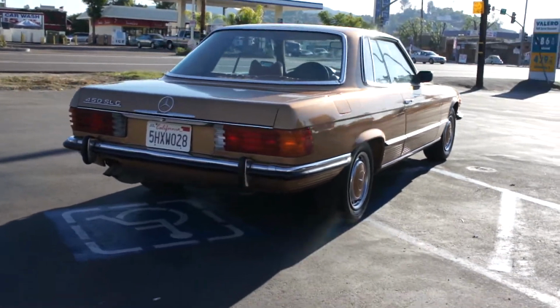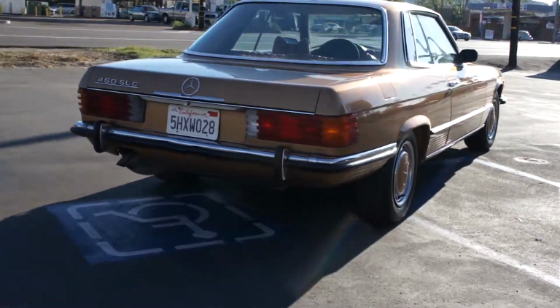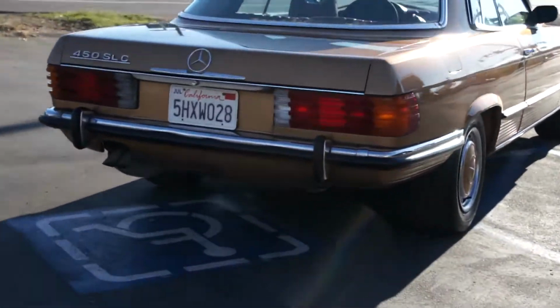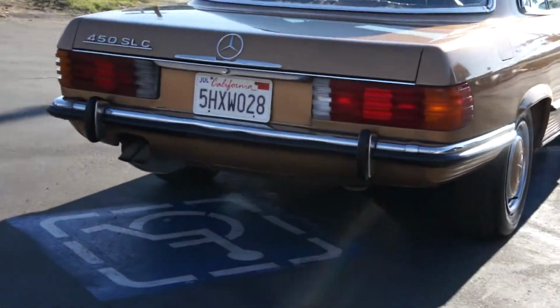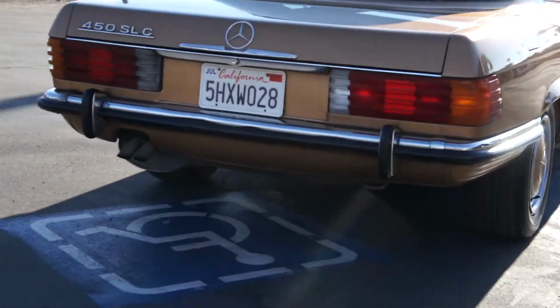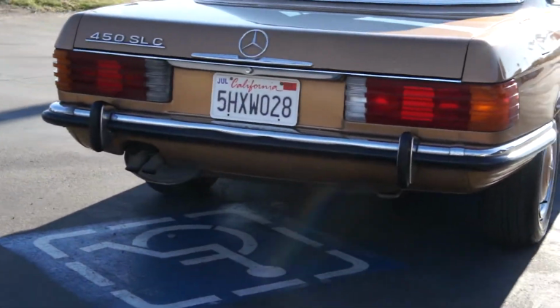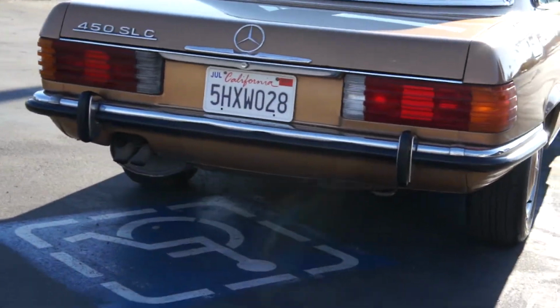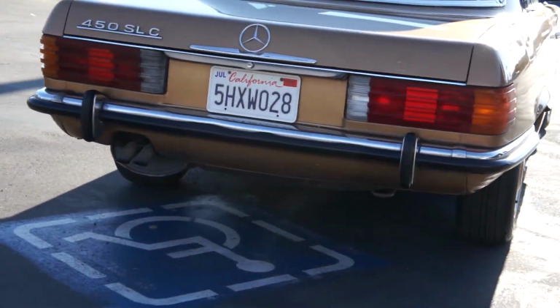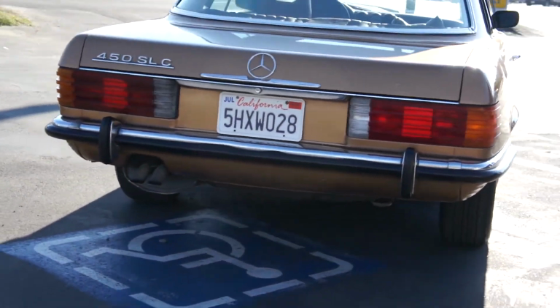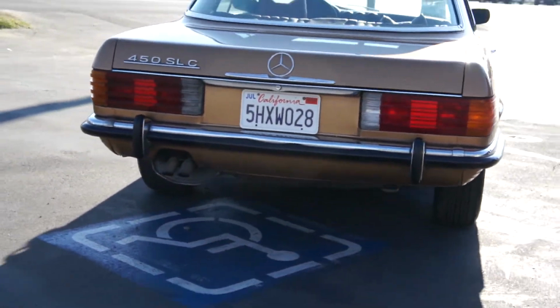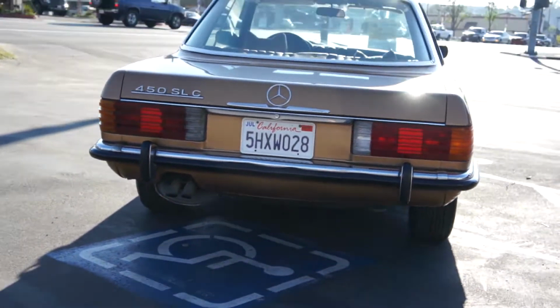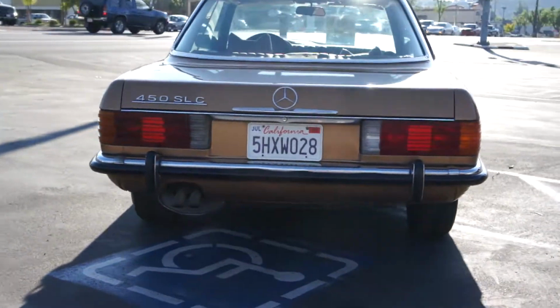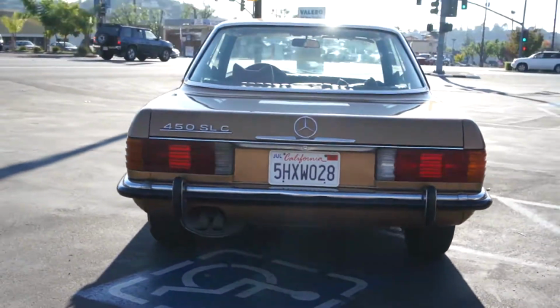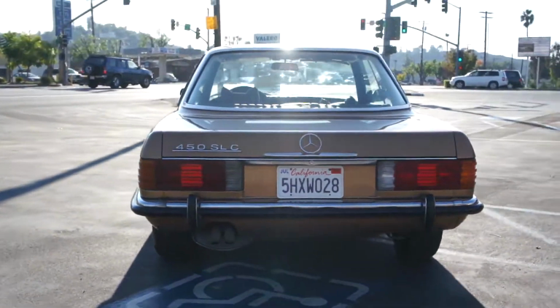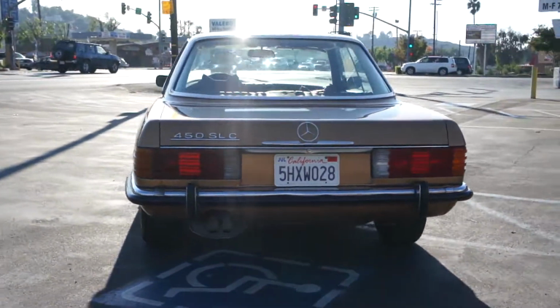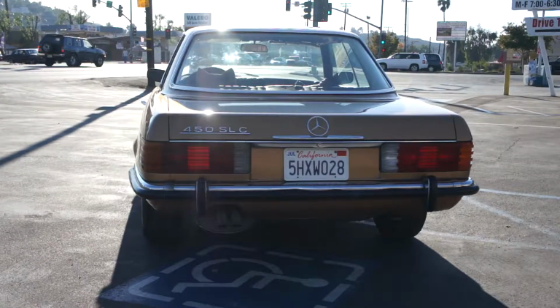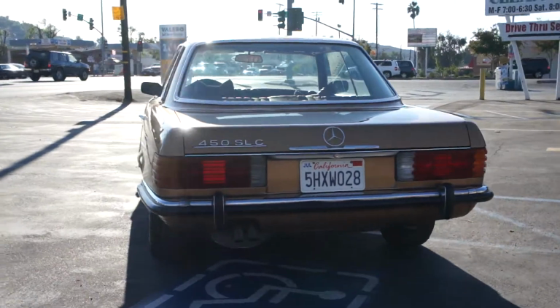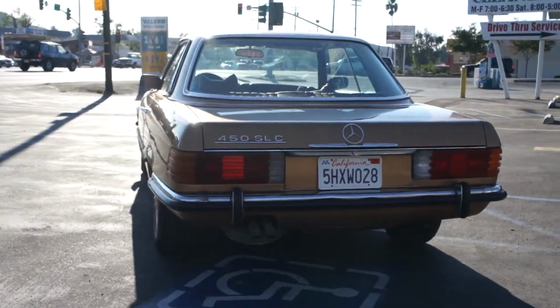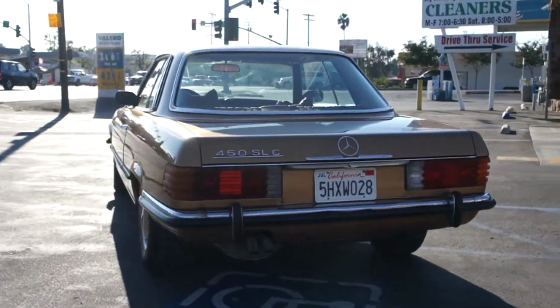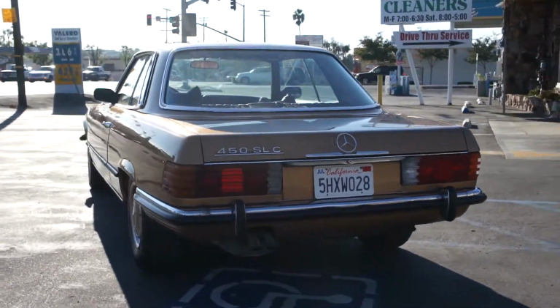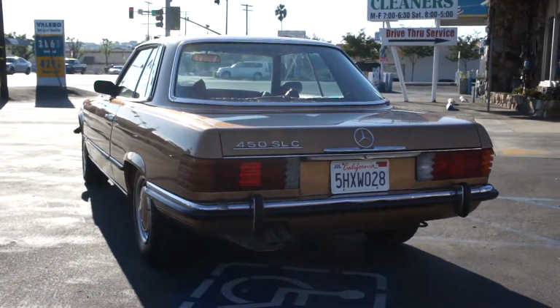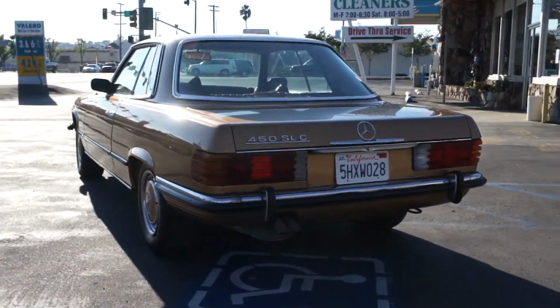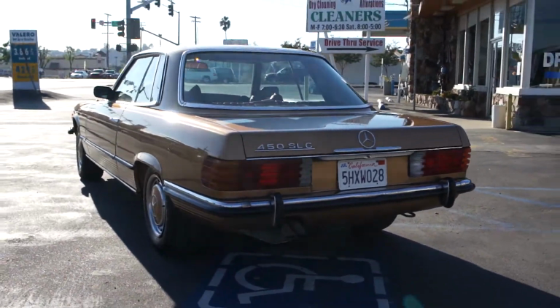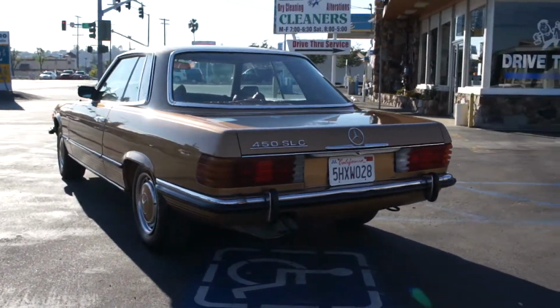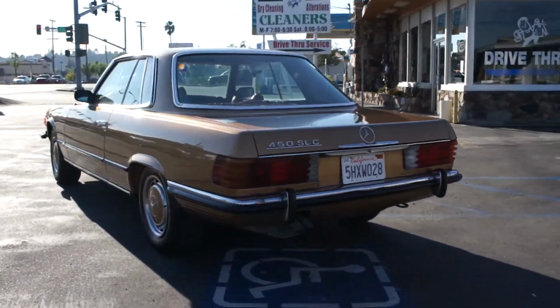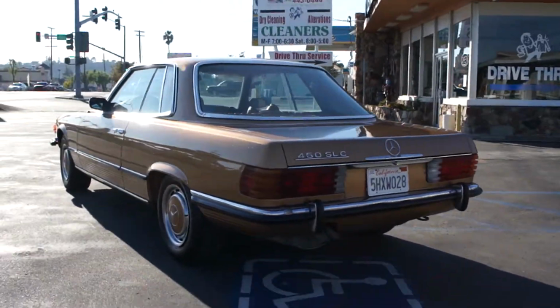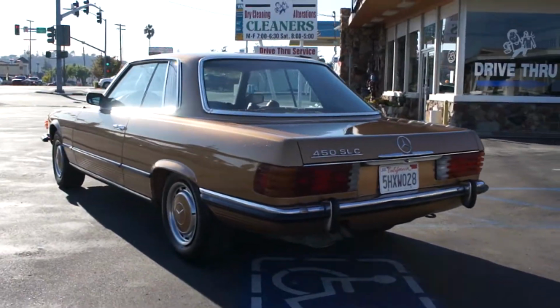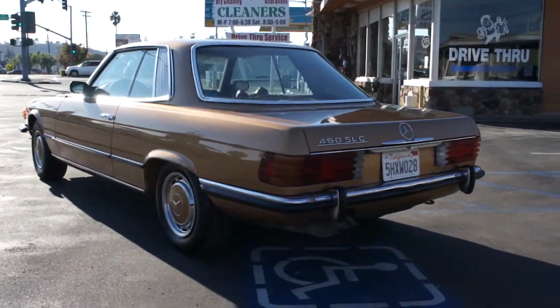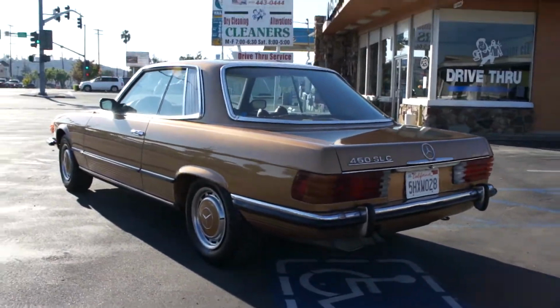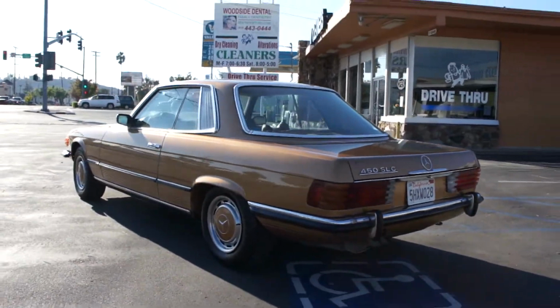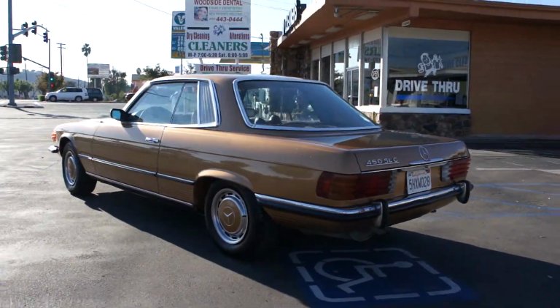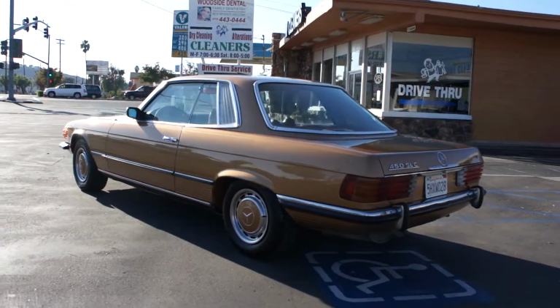This is a Euro model, and you can tell the bumpers on it are just awesome — little small bumpers versus the big American bumpers.